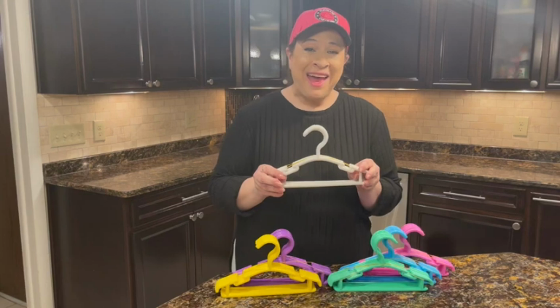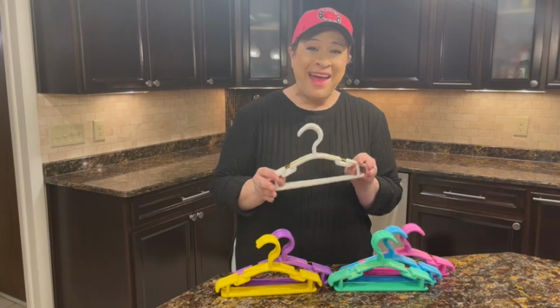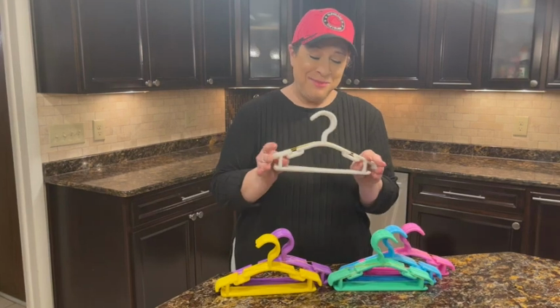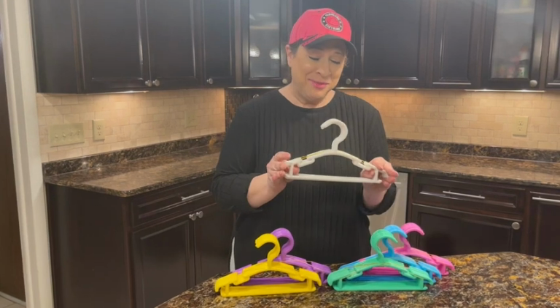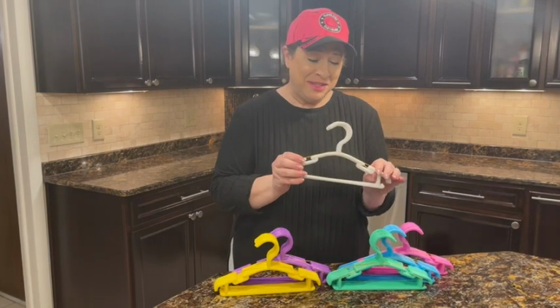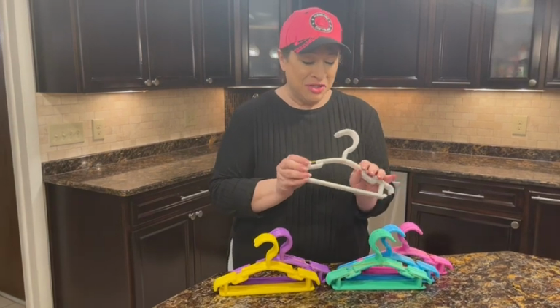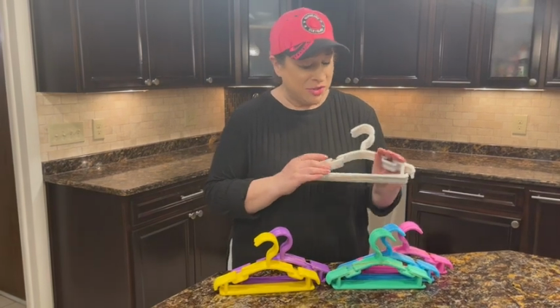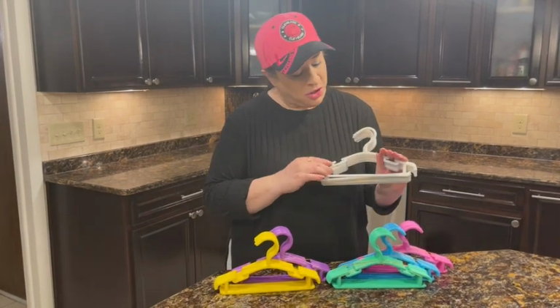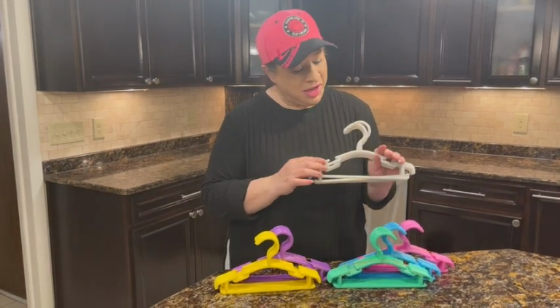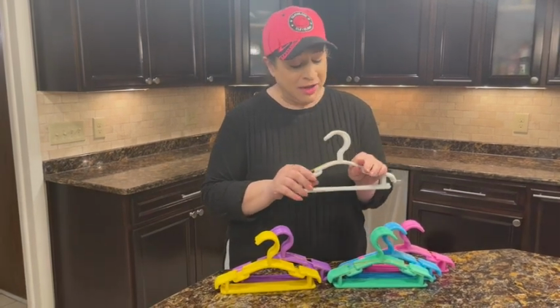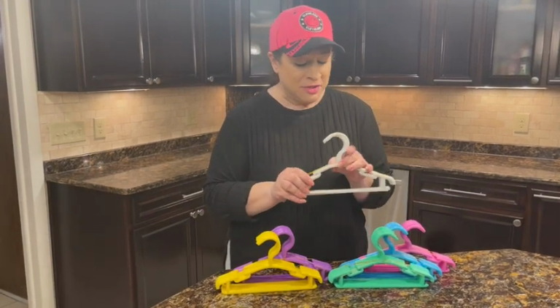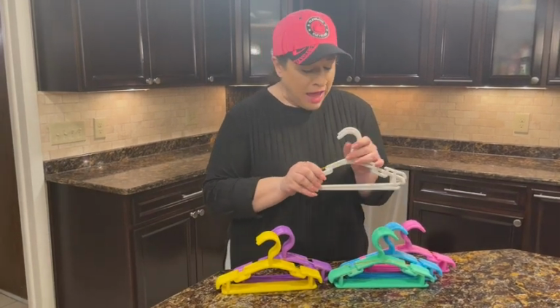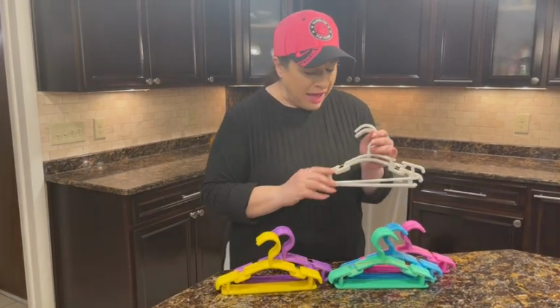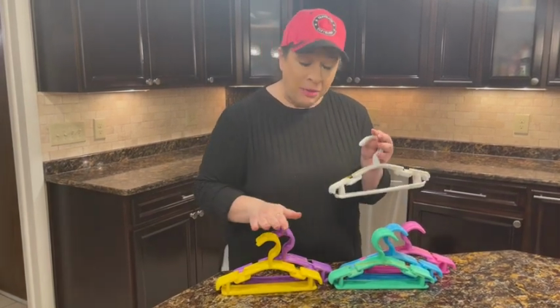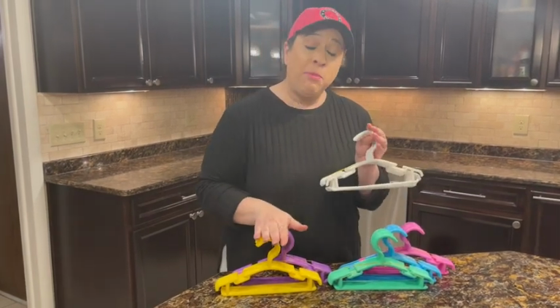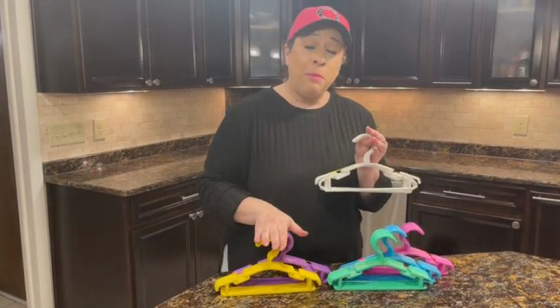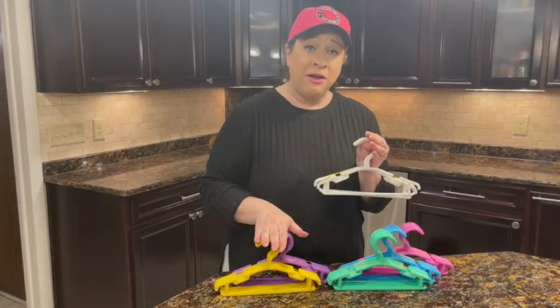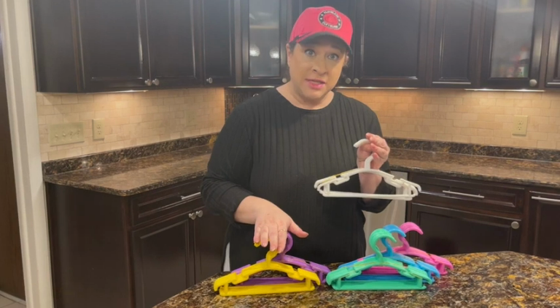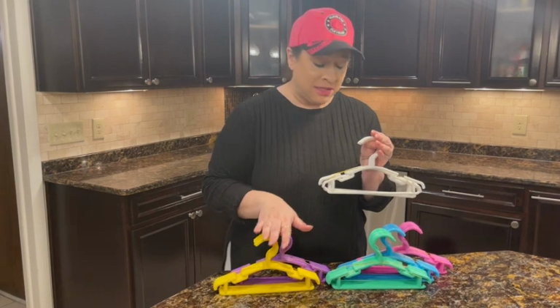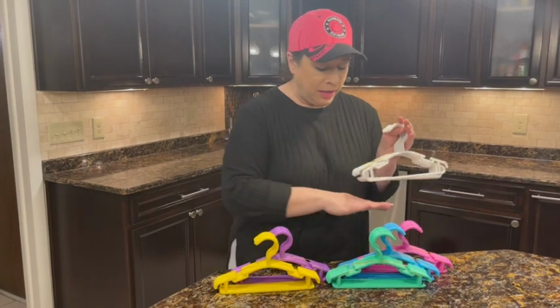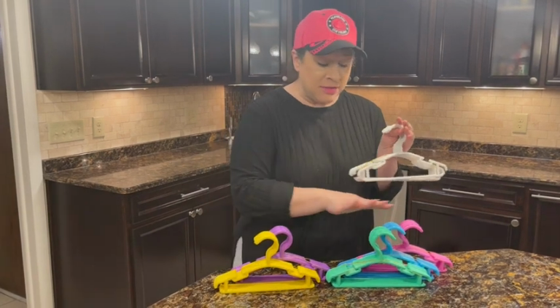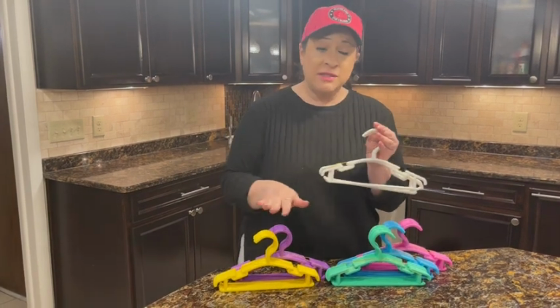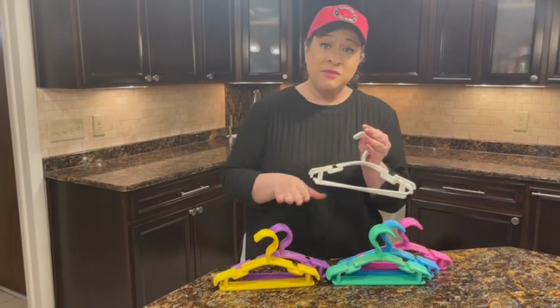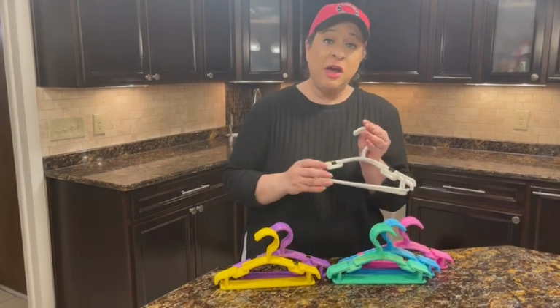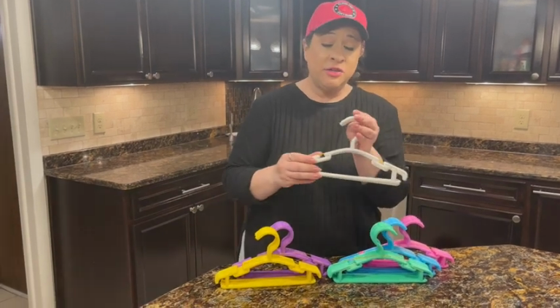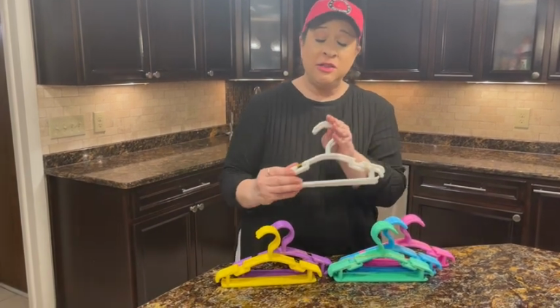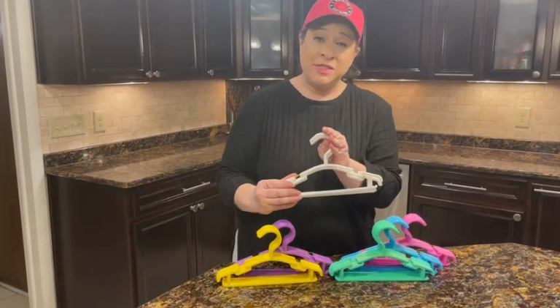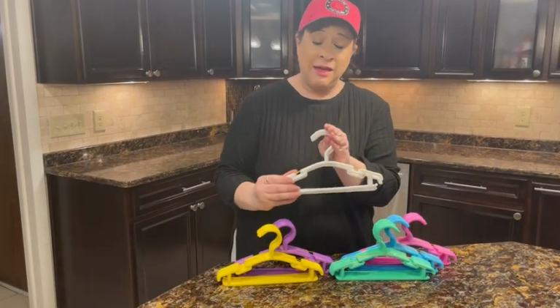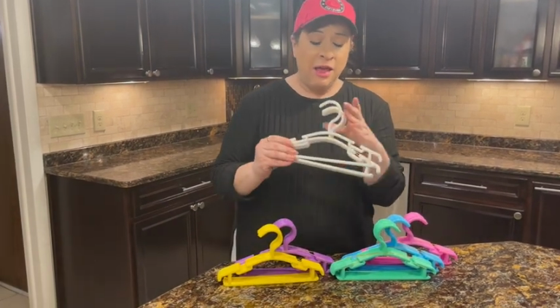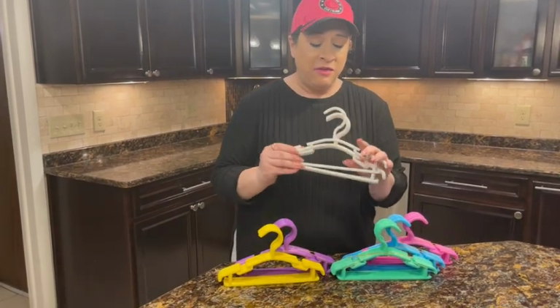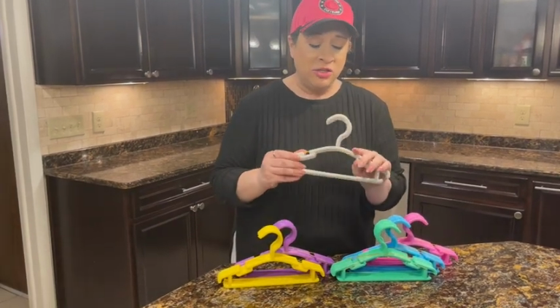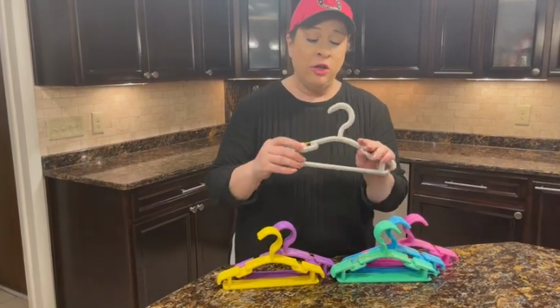Hi, I'm here with these children's clothing hangers. They come in a bulk pack of 60 in six different colors, and there's 10 of each color.